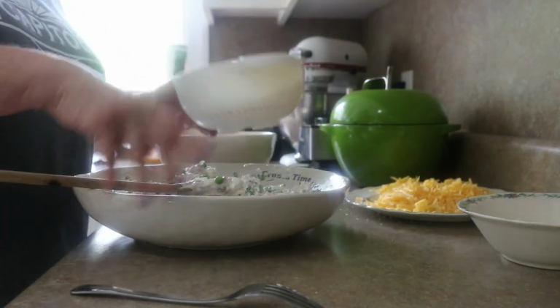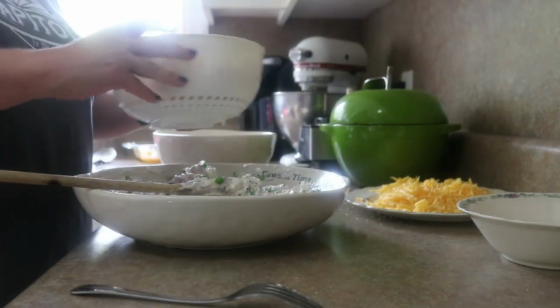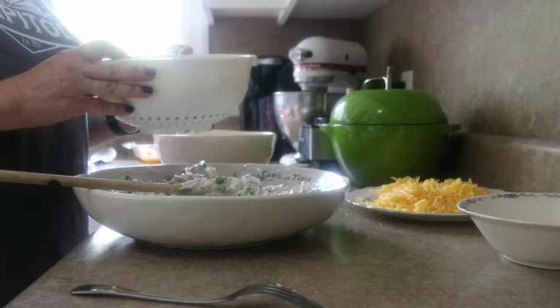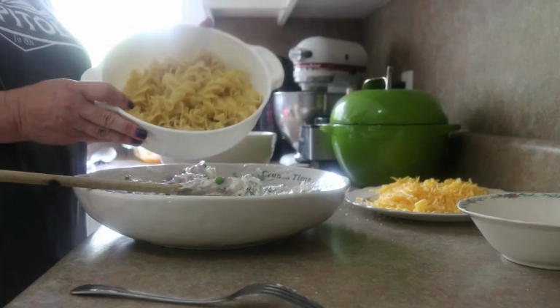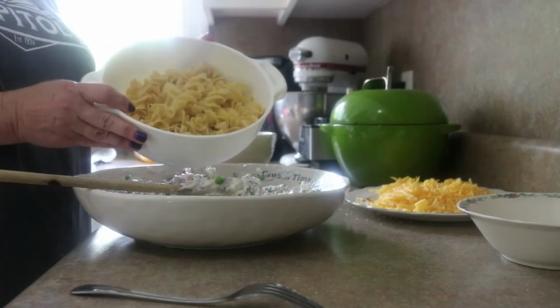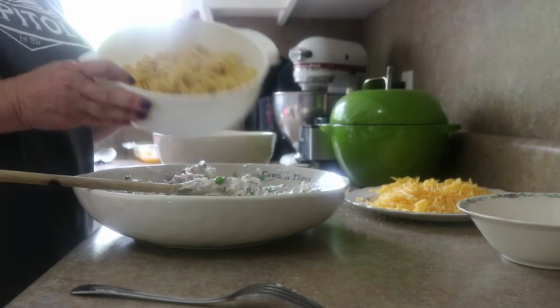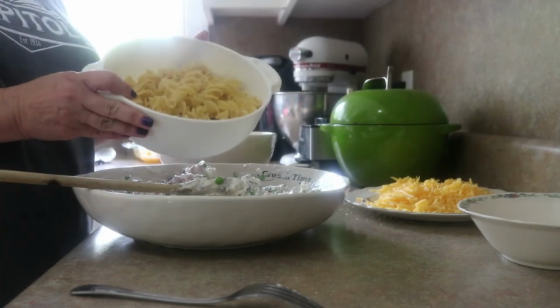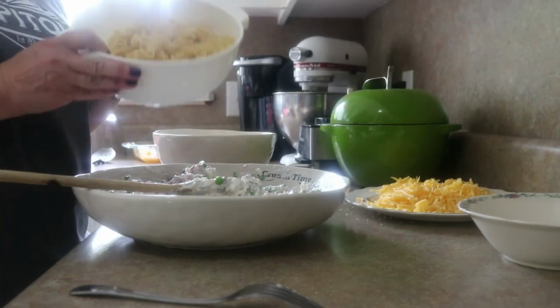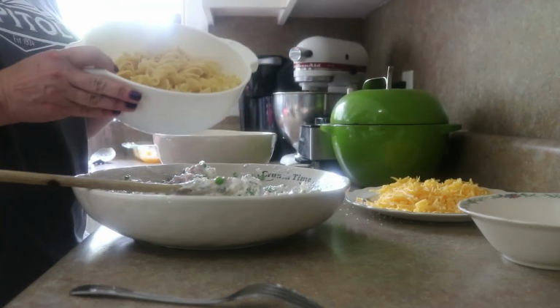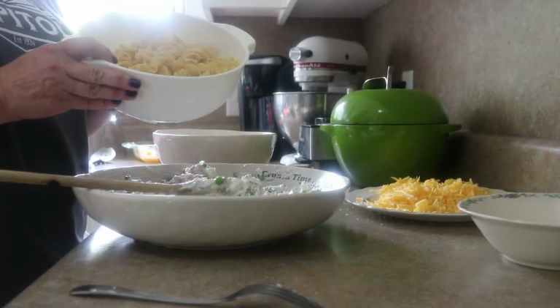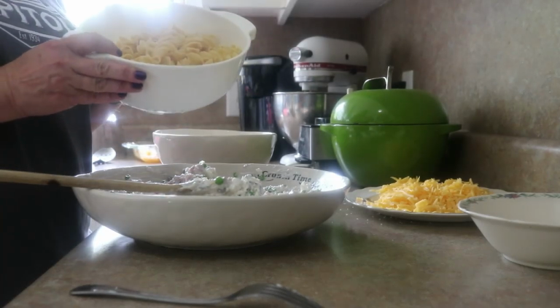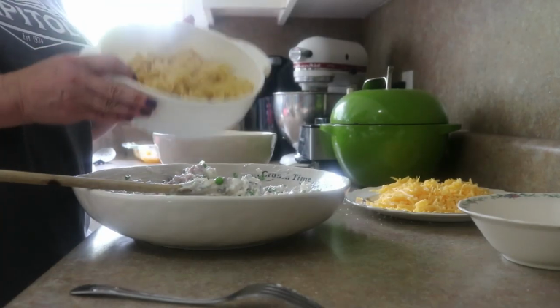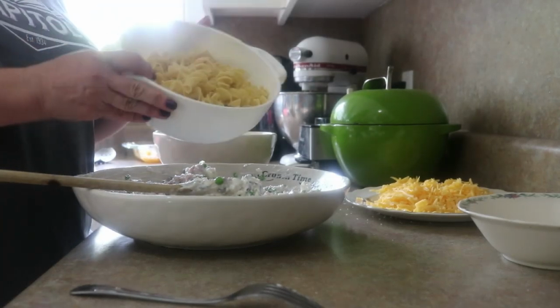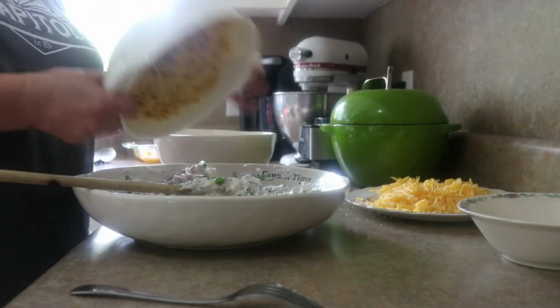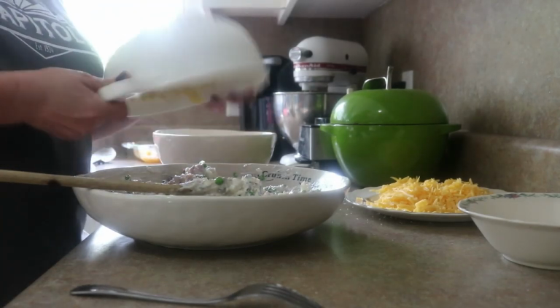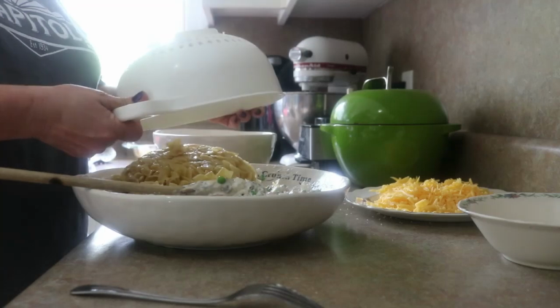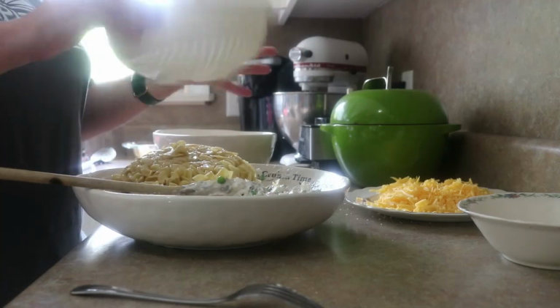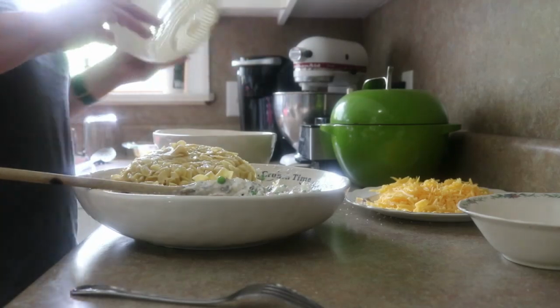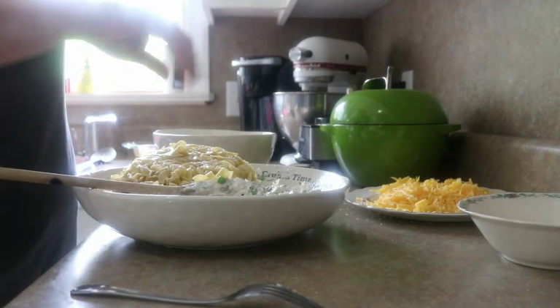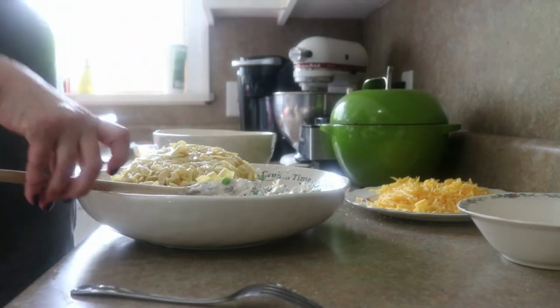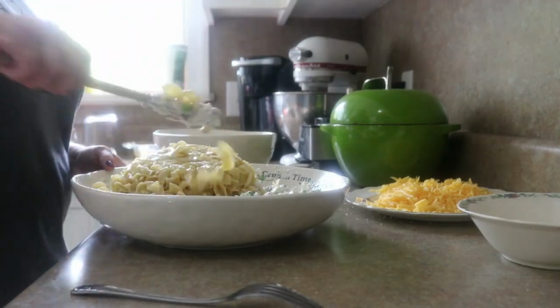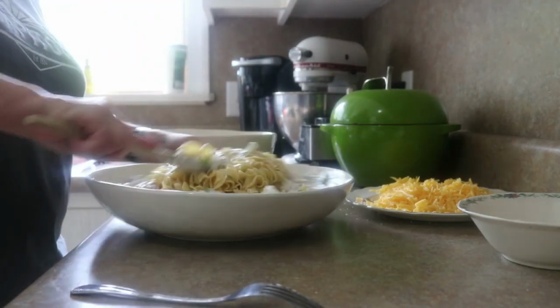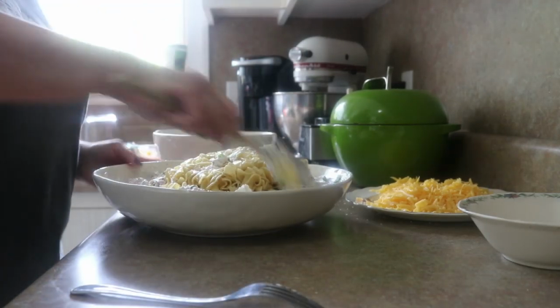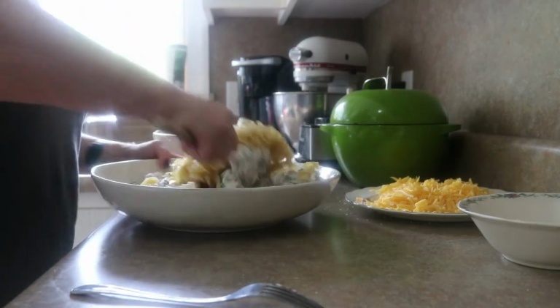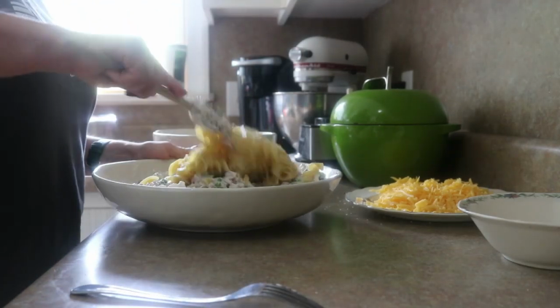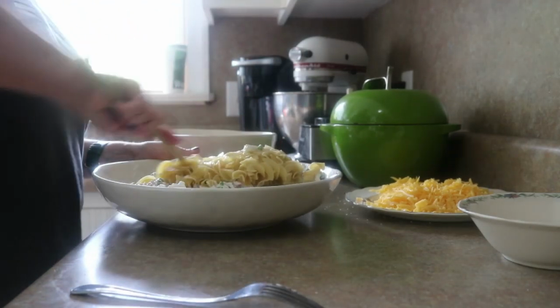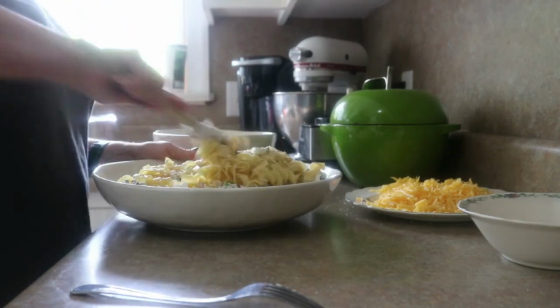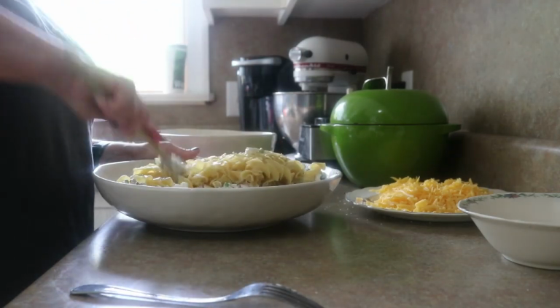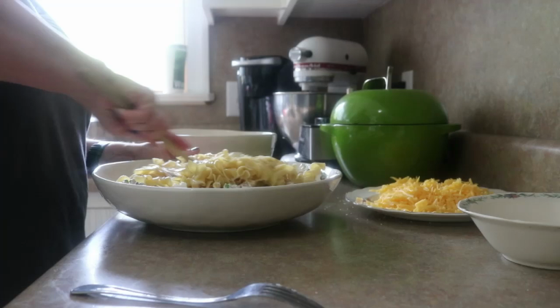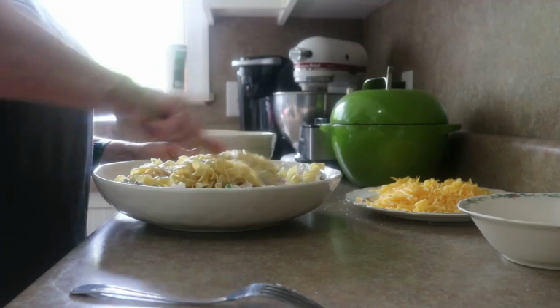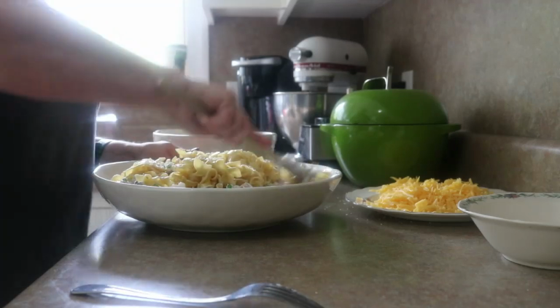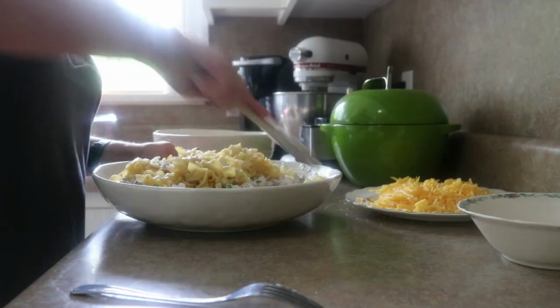This is eight ounces of egg noodles that I boiled and drained, and they've just been sitting here. Do they all stick together? Yep — that's all right, they'll come apart.